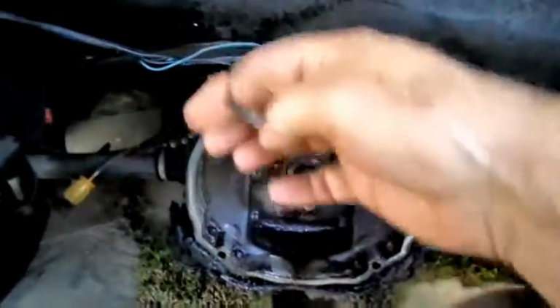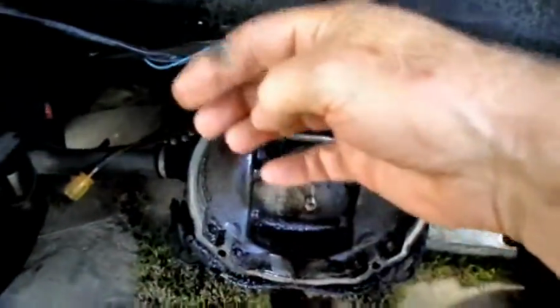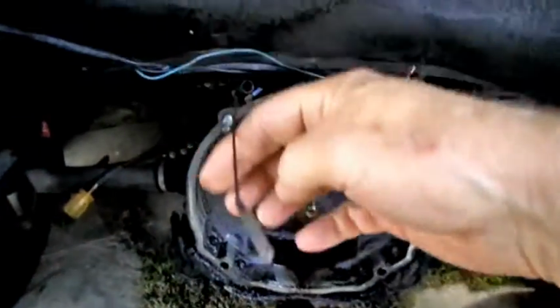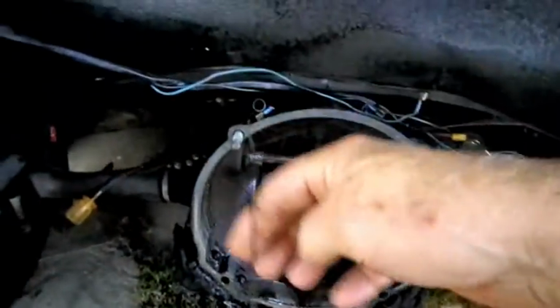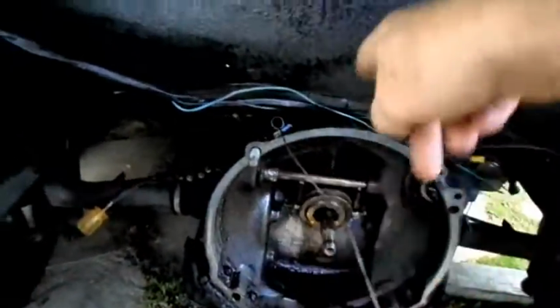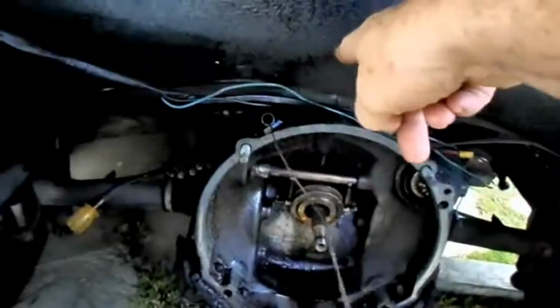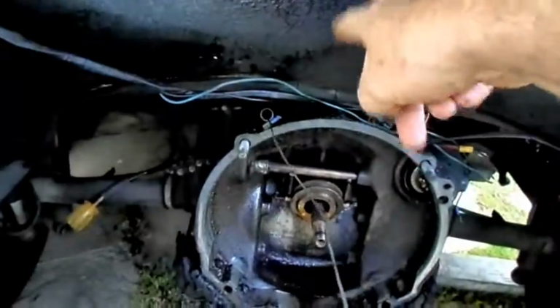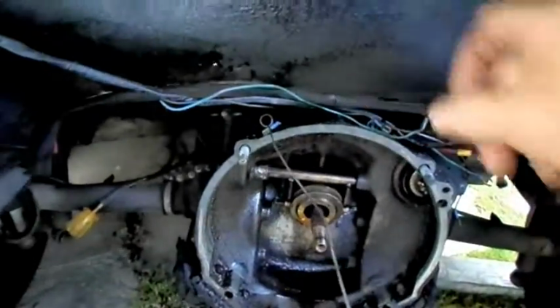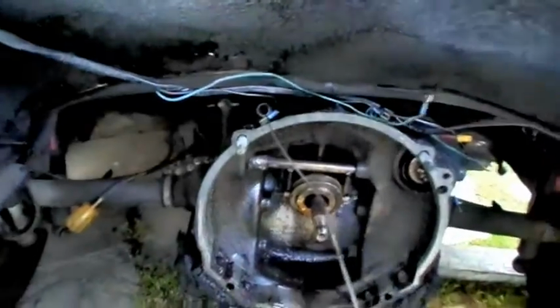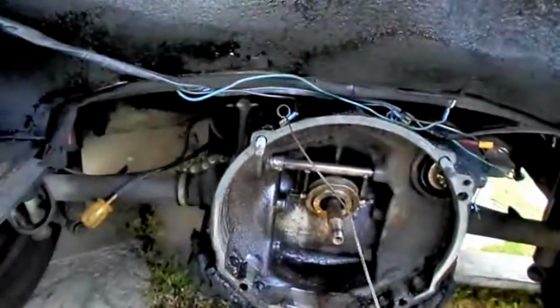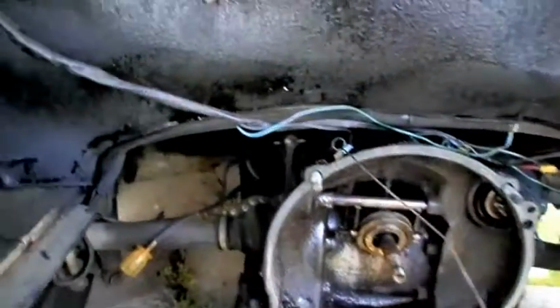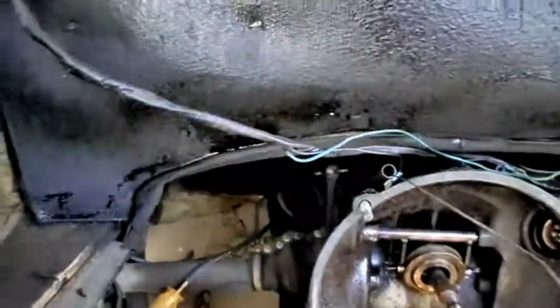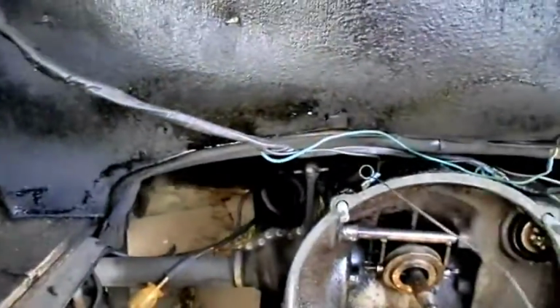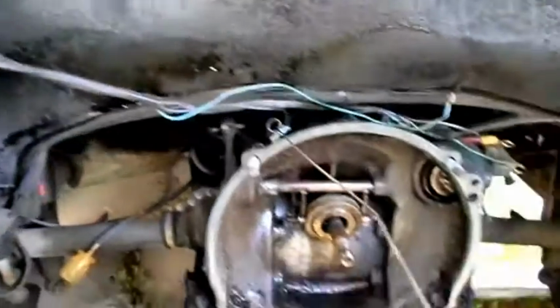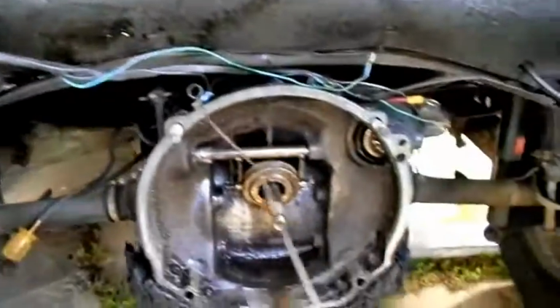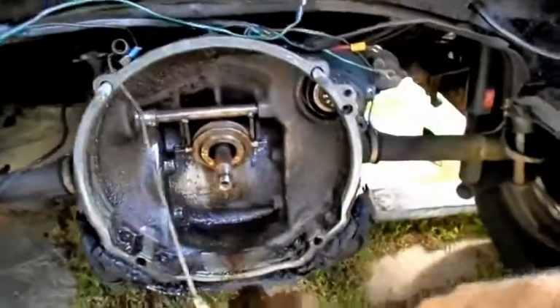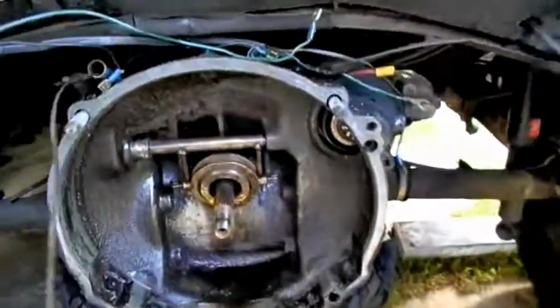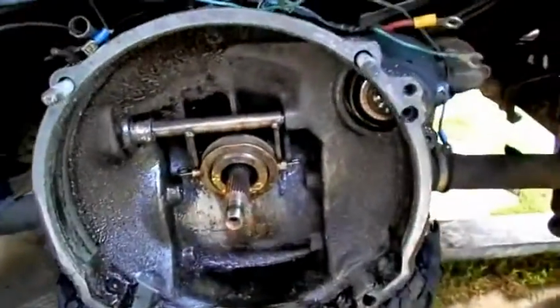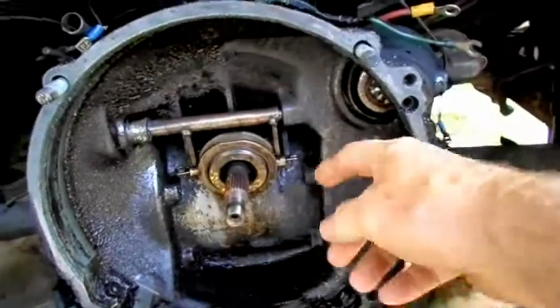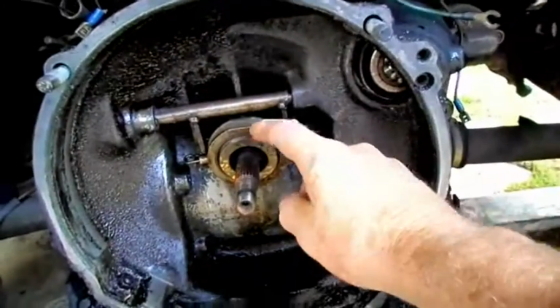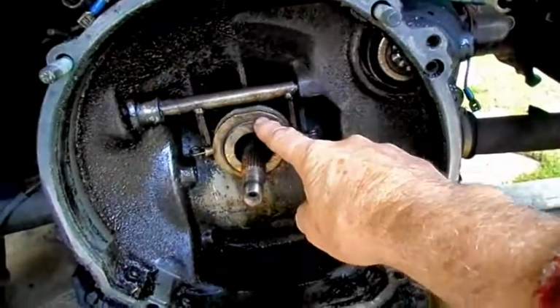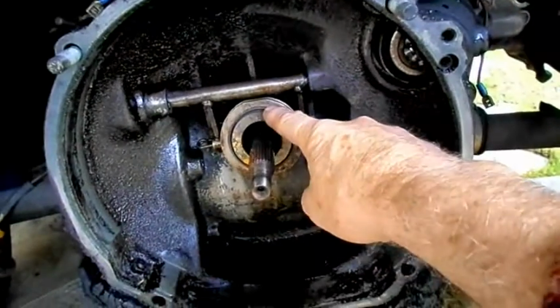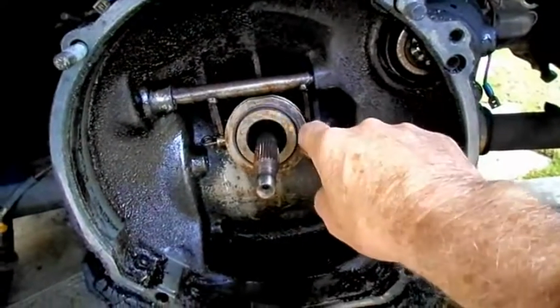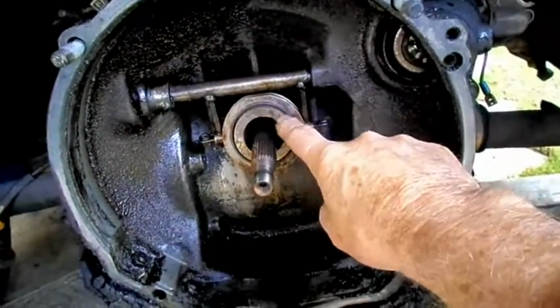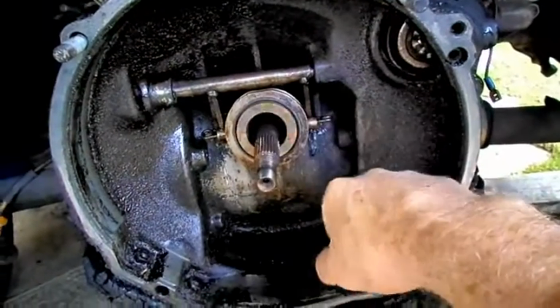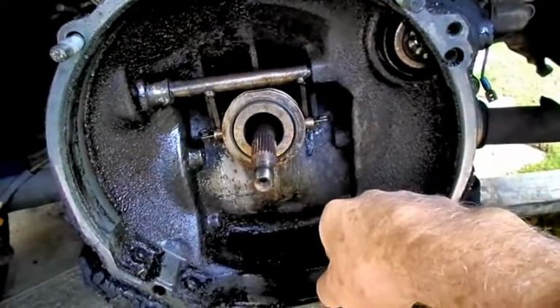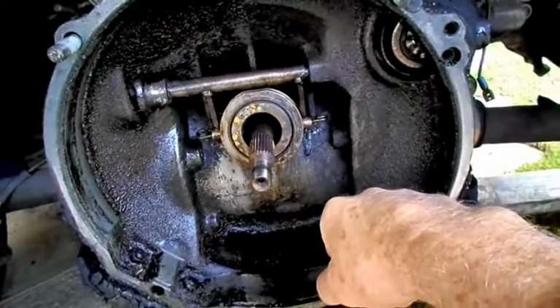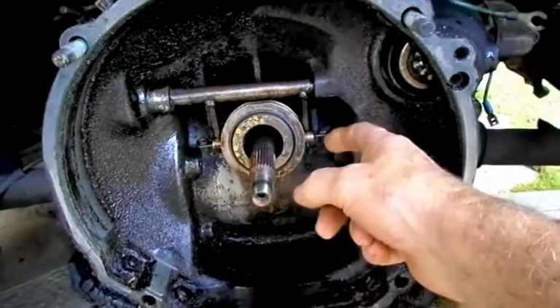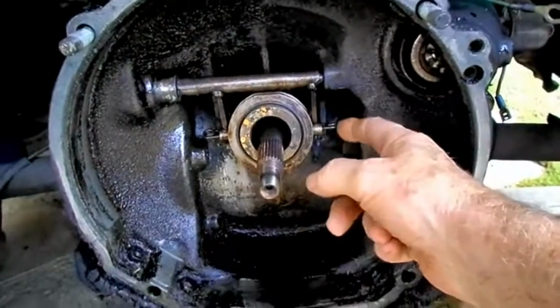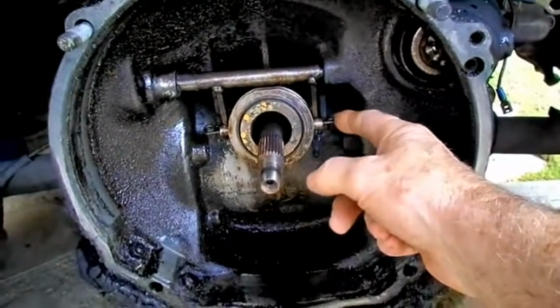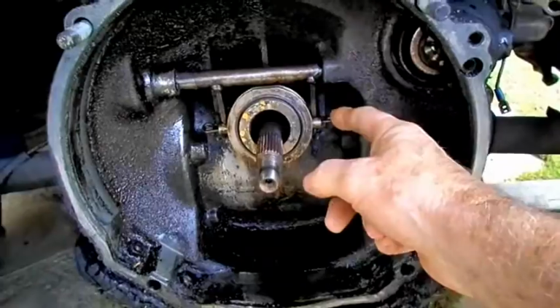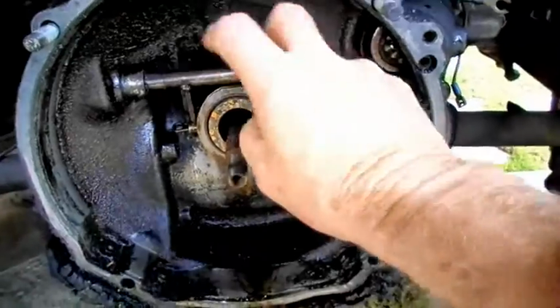This accelerator cable runs through the tunnel up to the accelerator pedal. Here's the throwout bearing — it's part of the clutch package. This is very worn out; it's held in with a couple of clips on this fork back here.